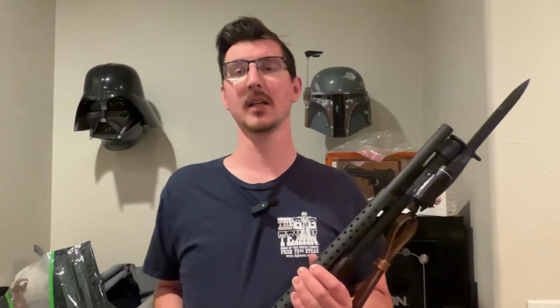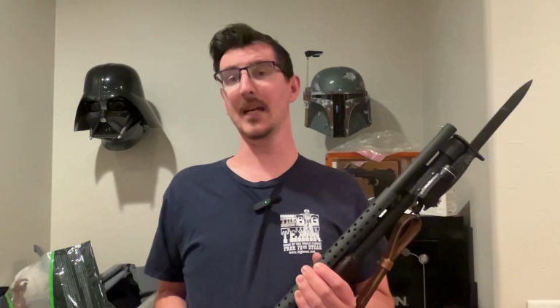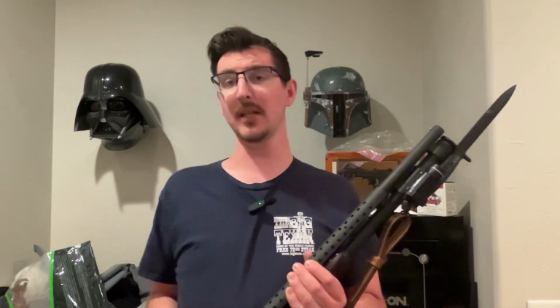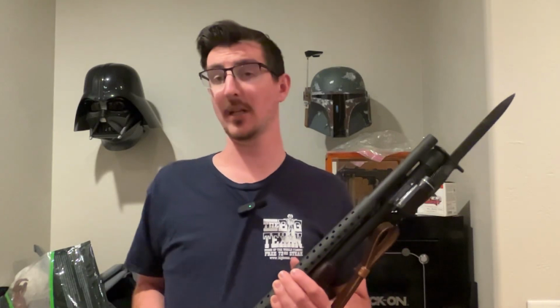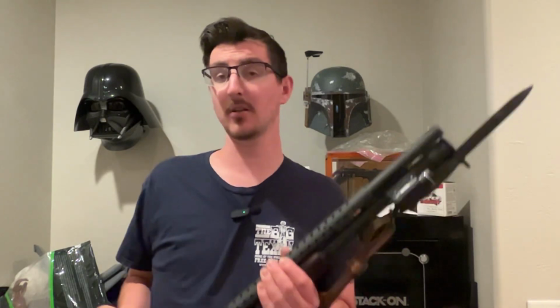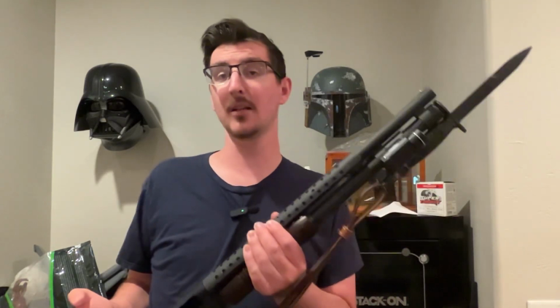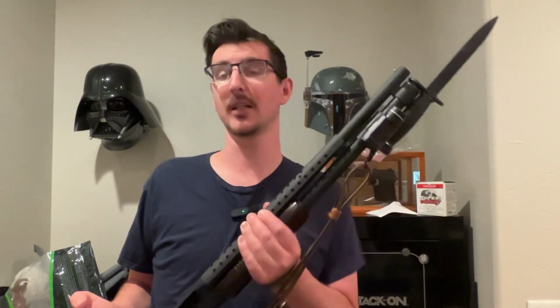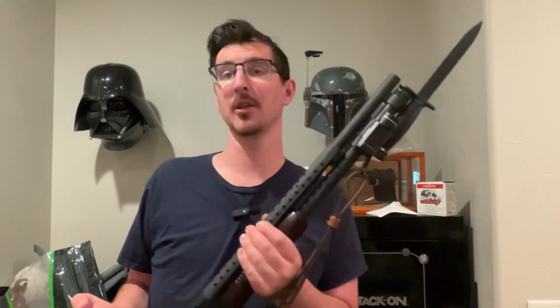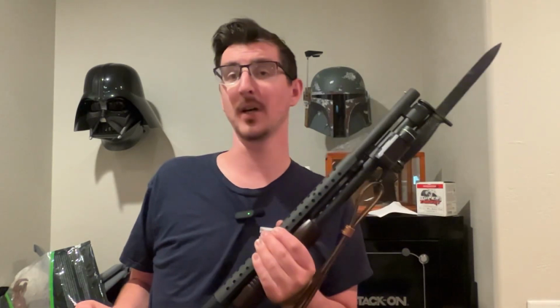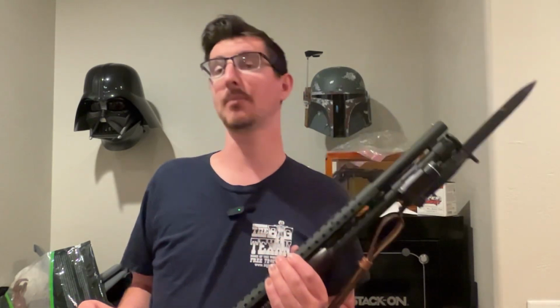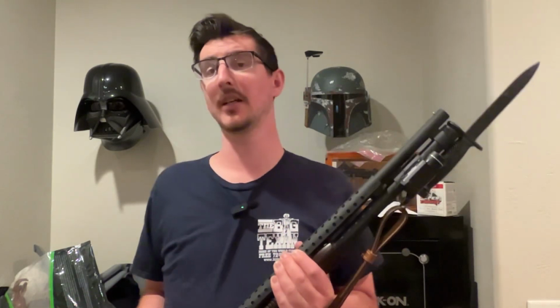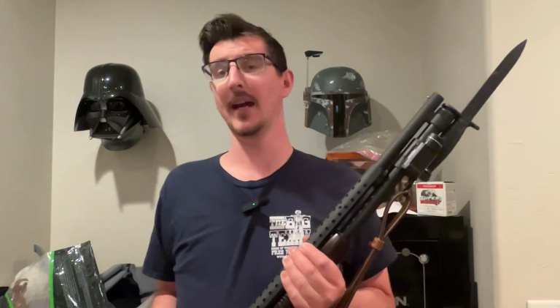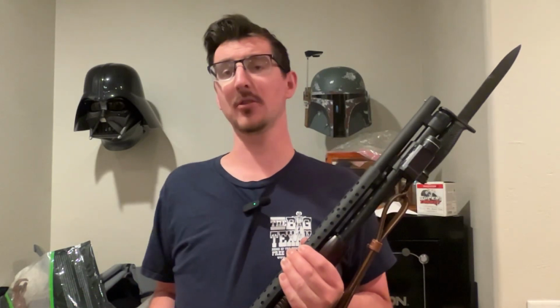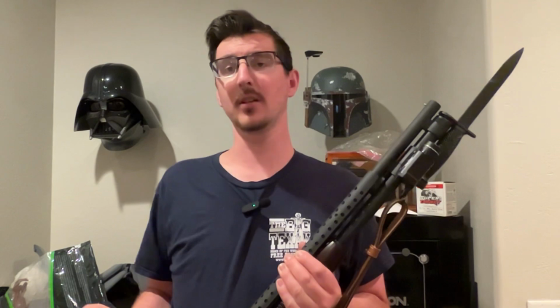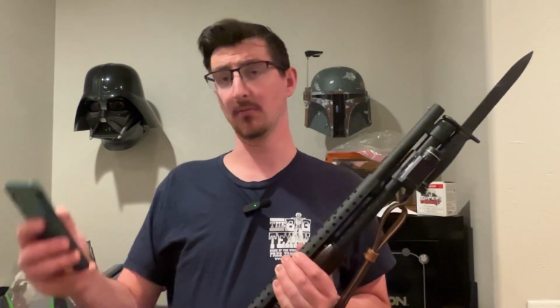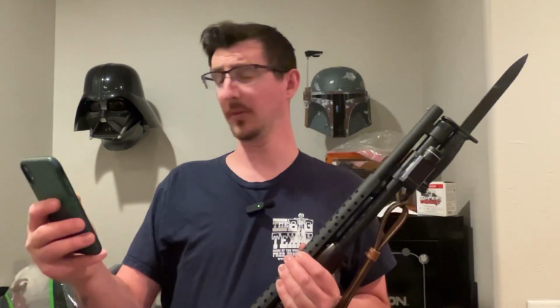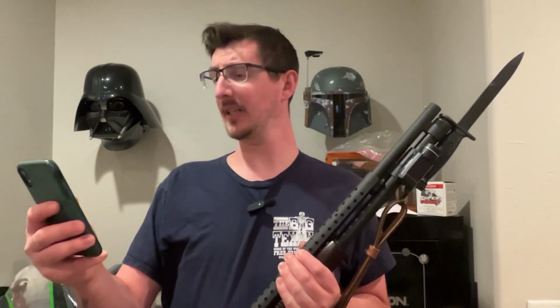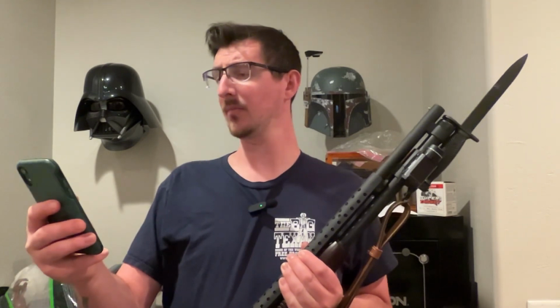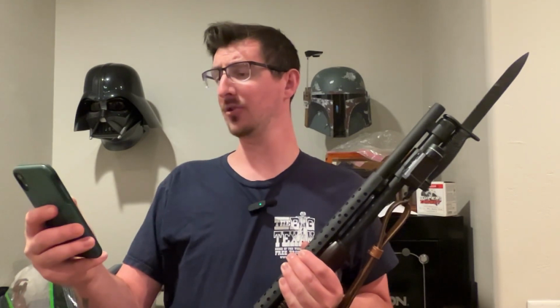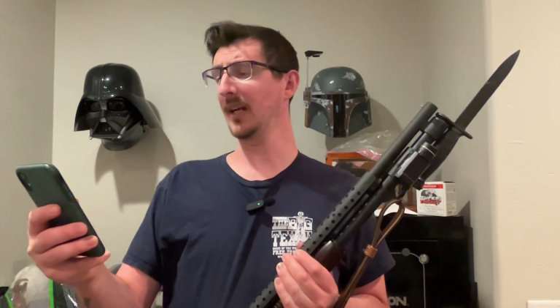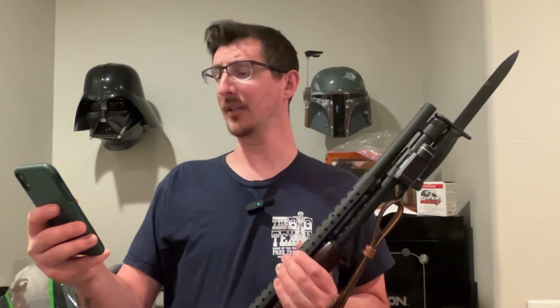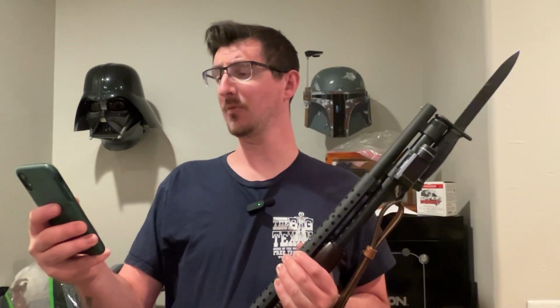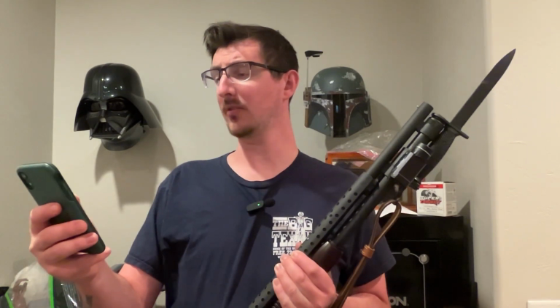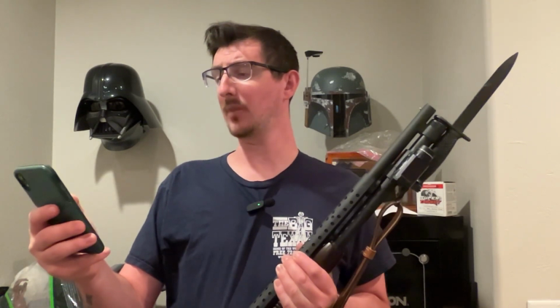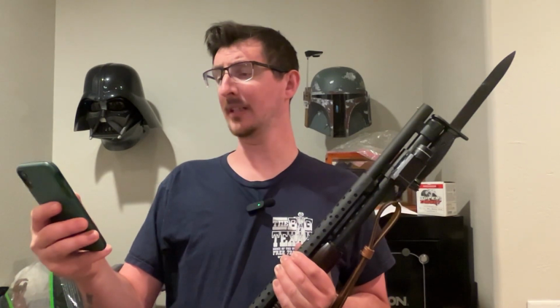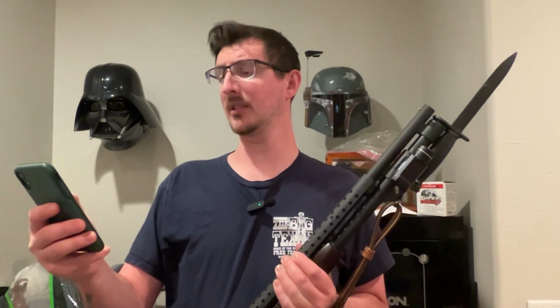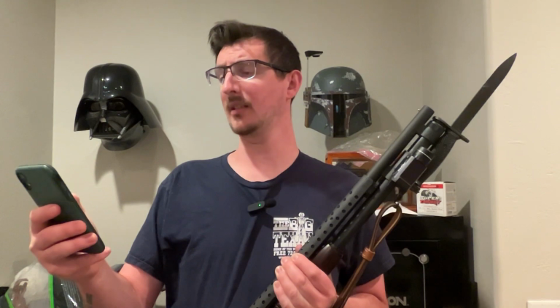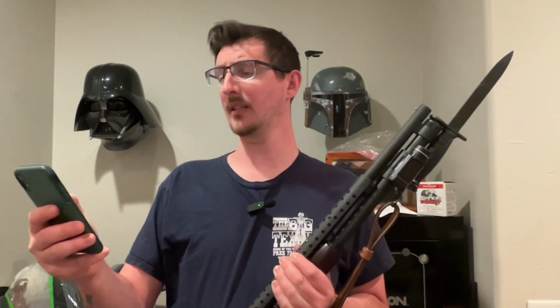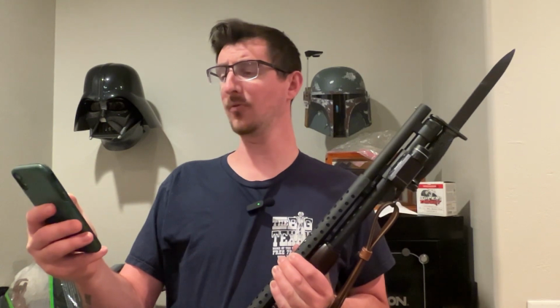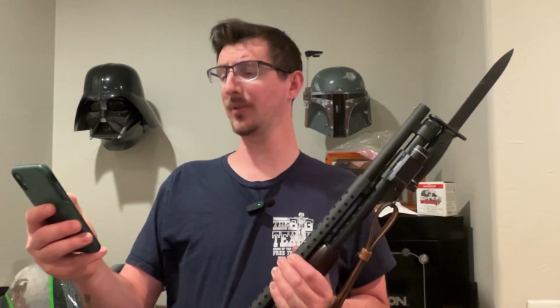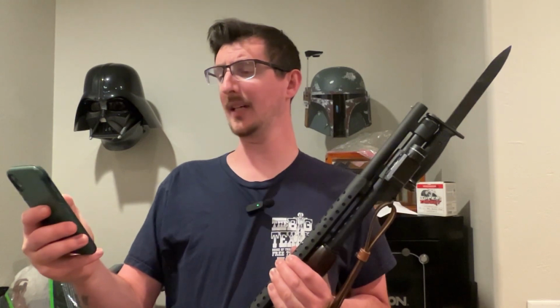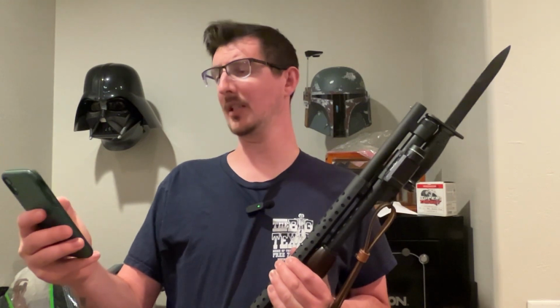Hey everybody! So today we're going to look at a shotgun tube light mount. It is called — one moment please — the Streamlight Magtube Braille Black 699-03-STL.